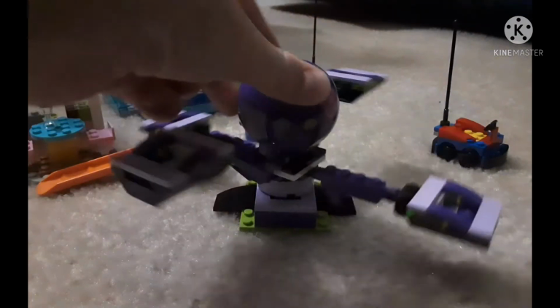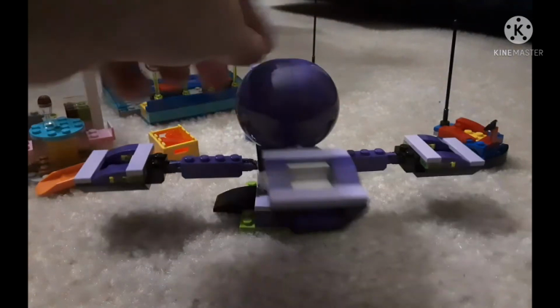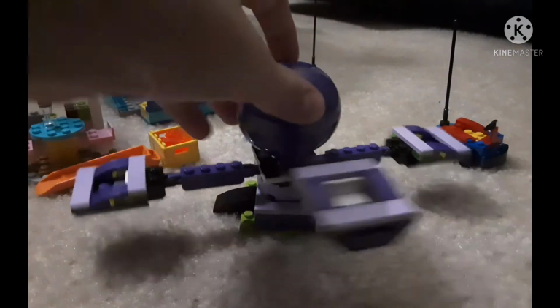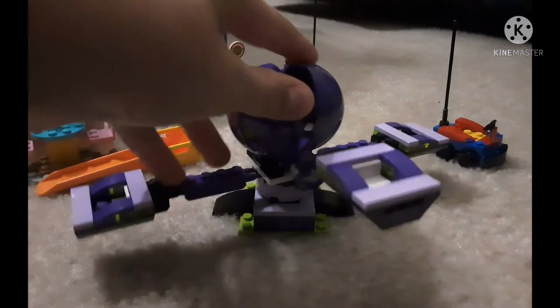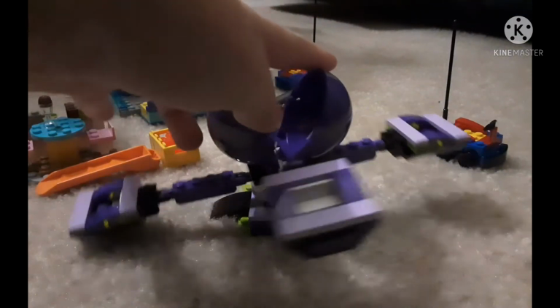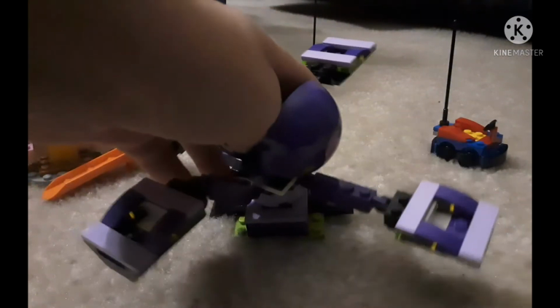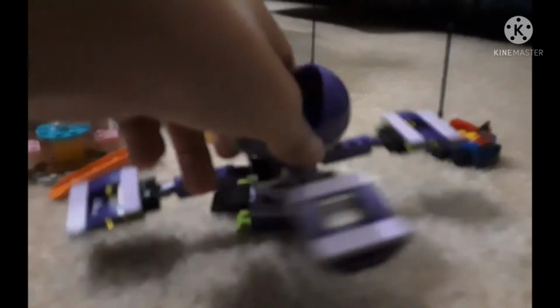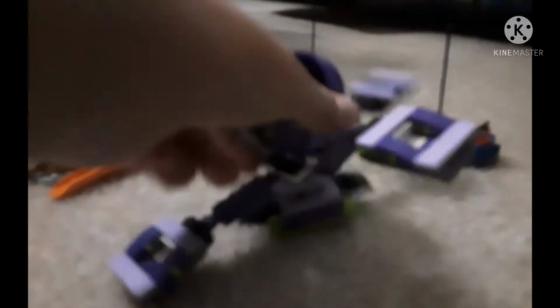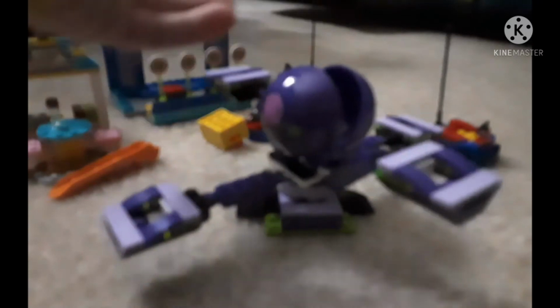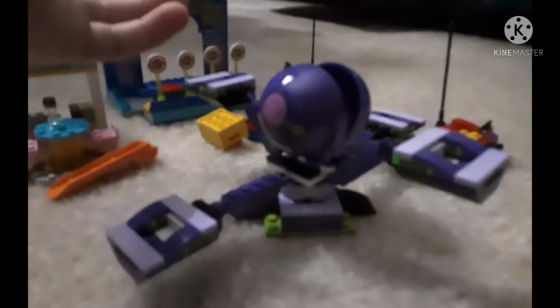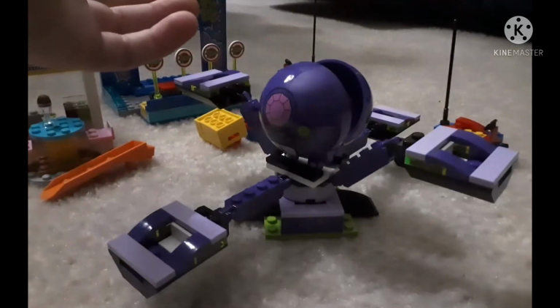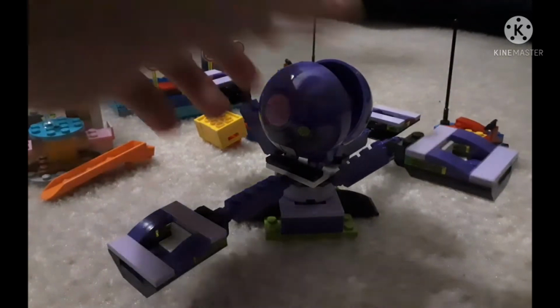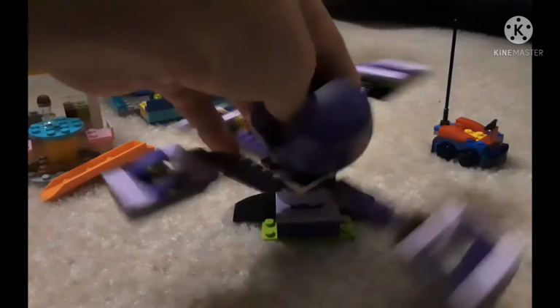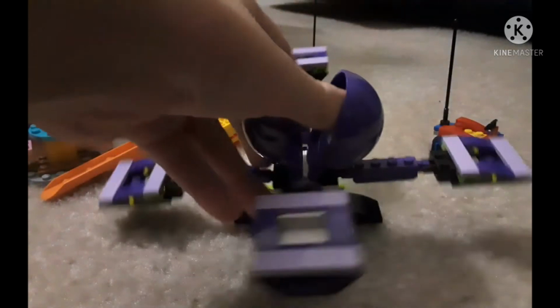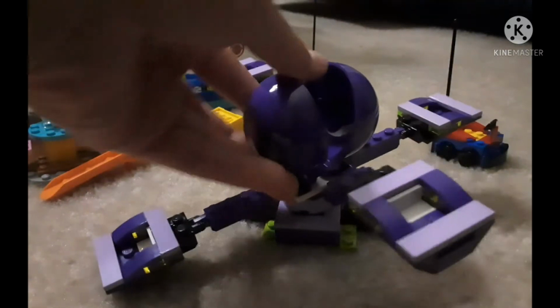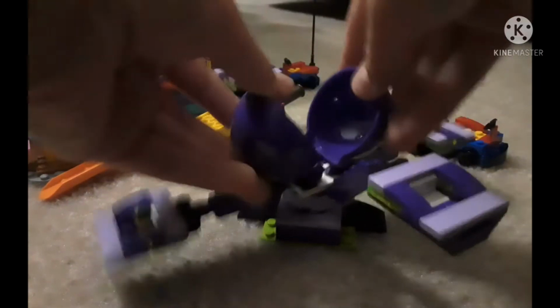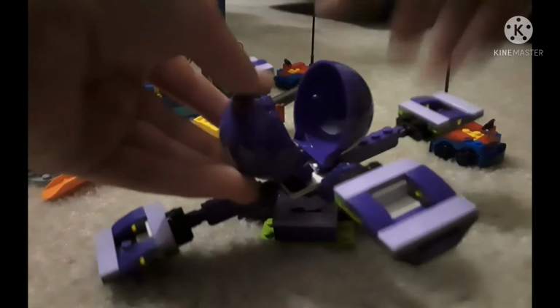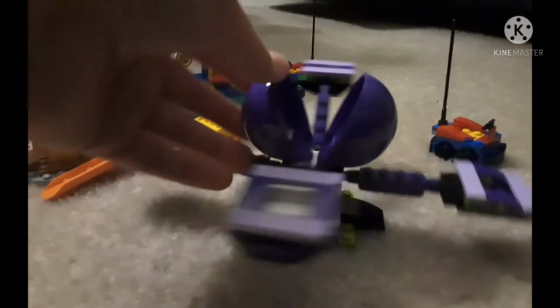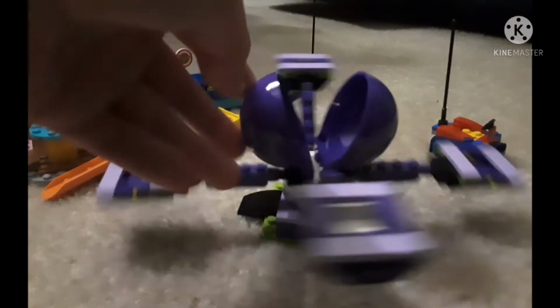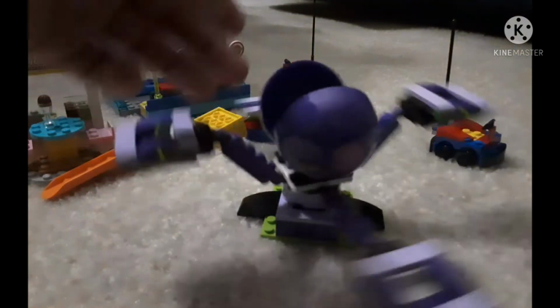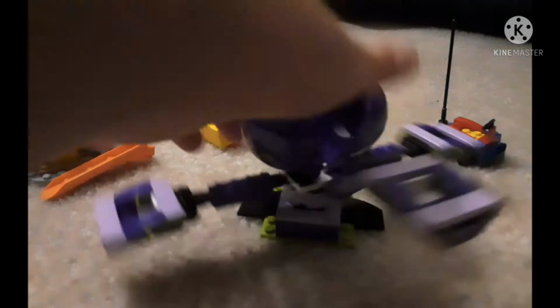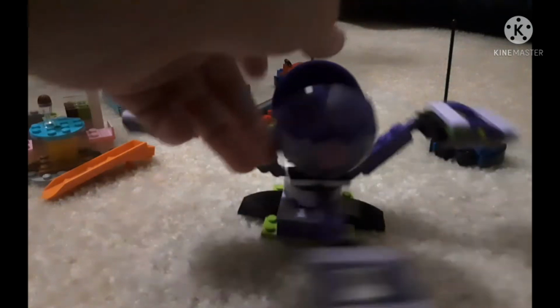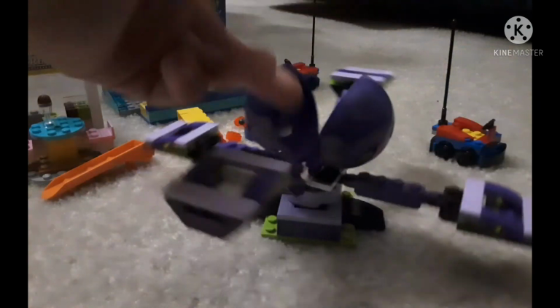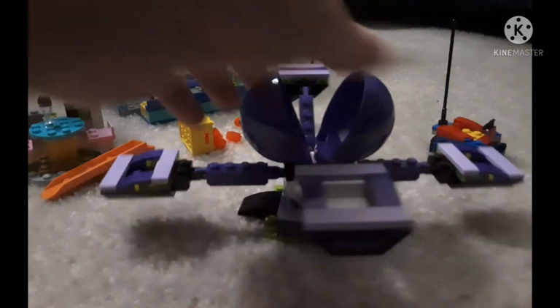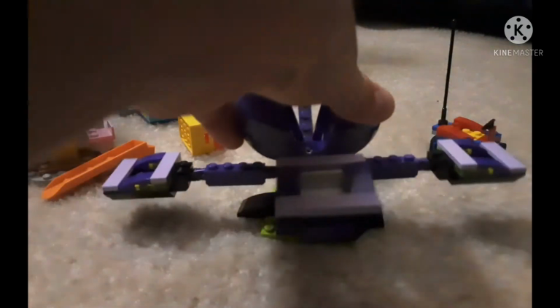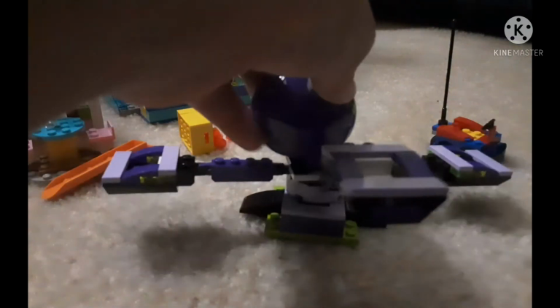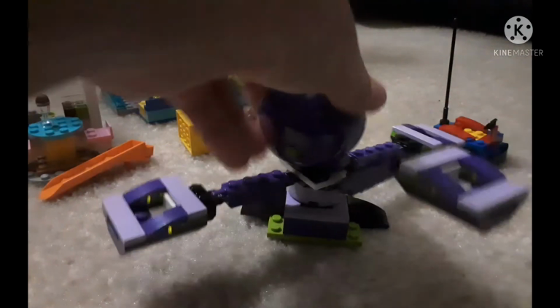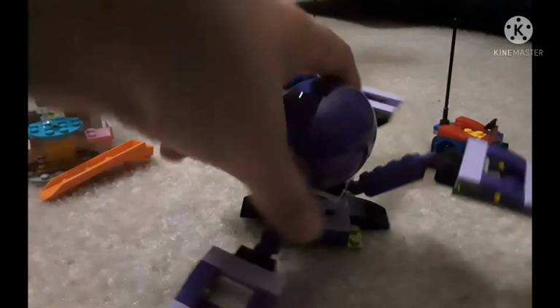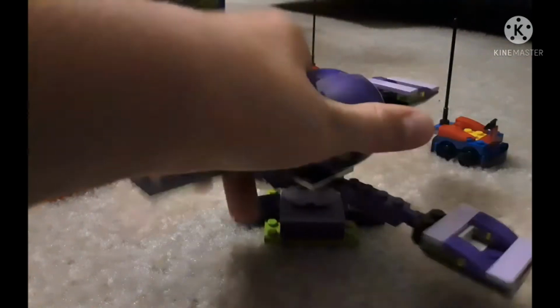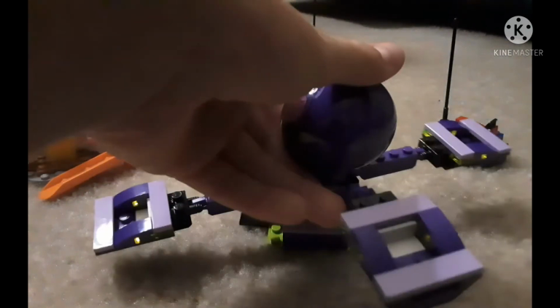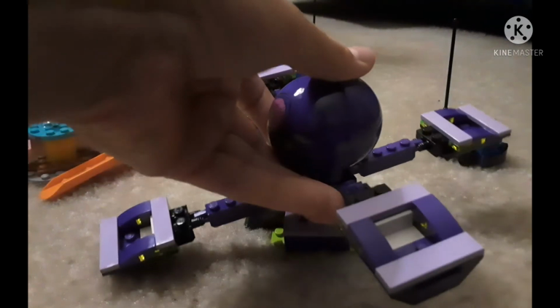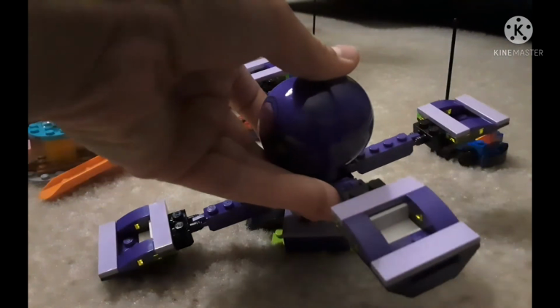Anyway, this is cool. I like how it has the printed pieces there. This is a 4-up set, so I mean, I'm not going to say it's a super cool set, but it's free — it's not bad. Except the eggshell pieces.